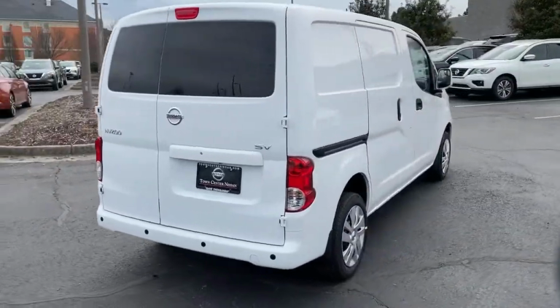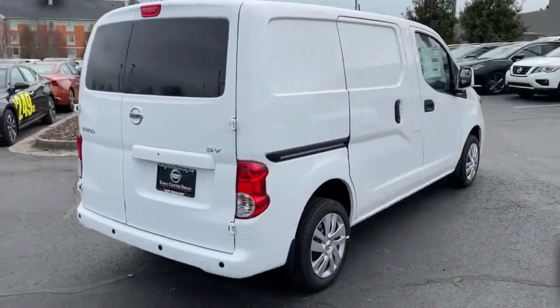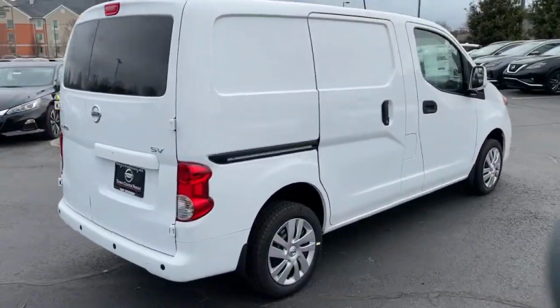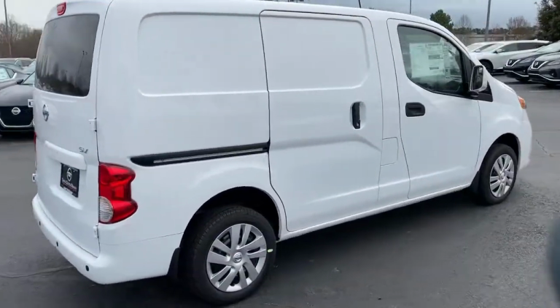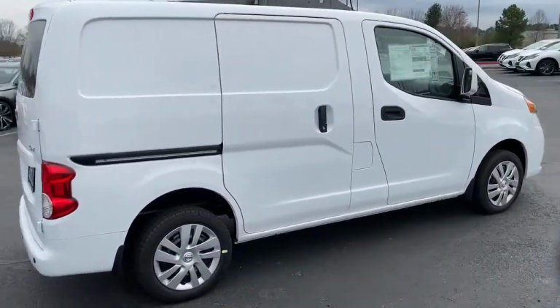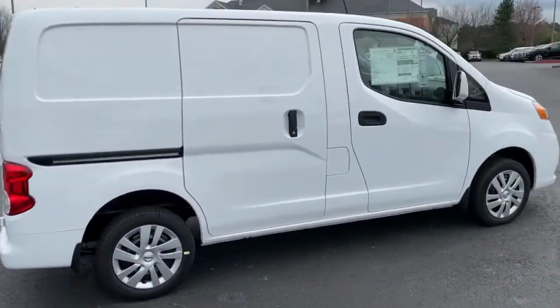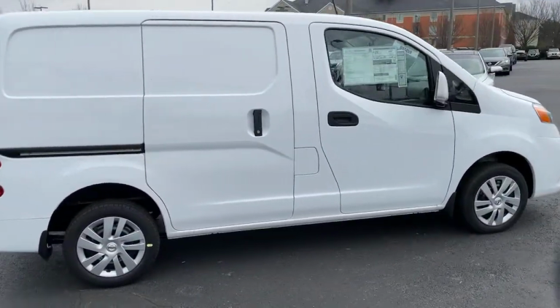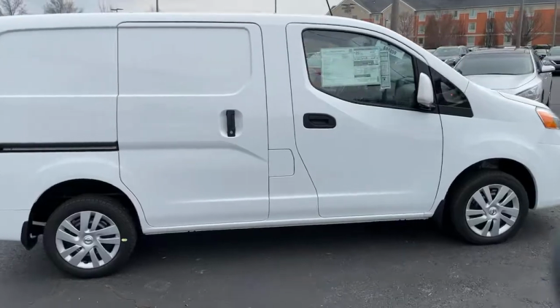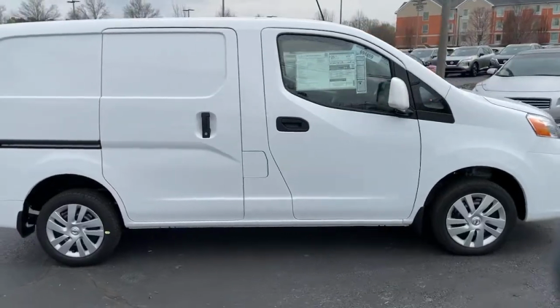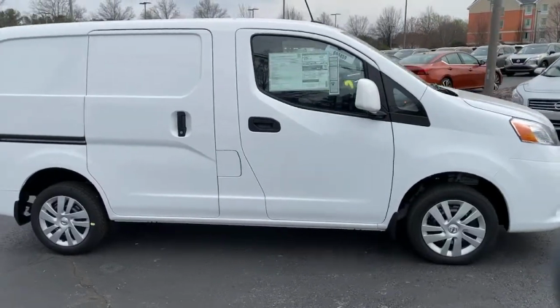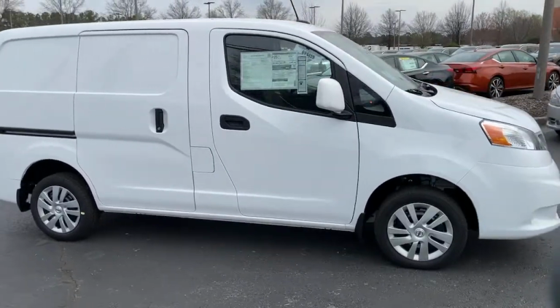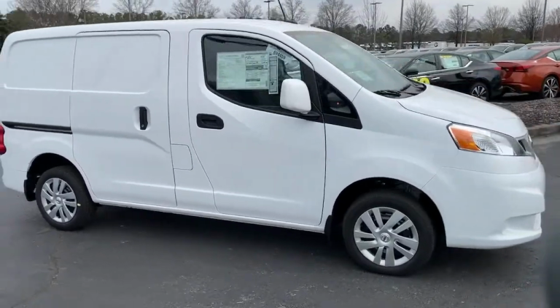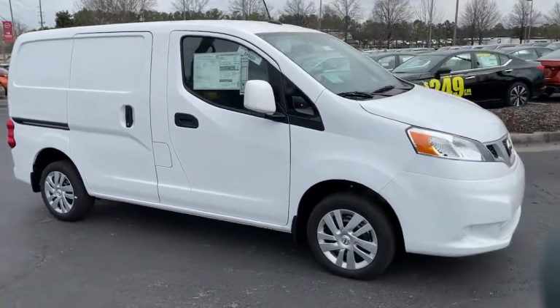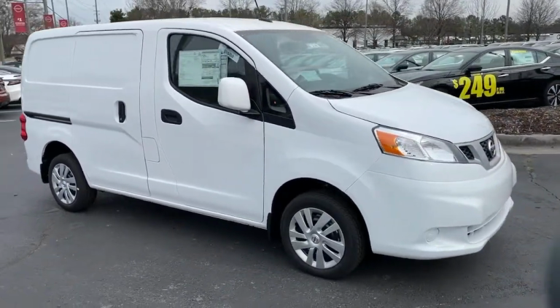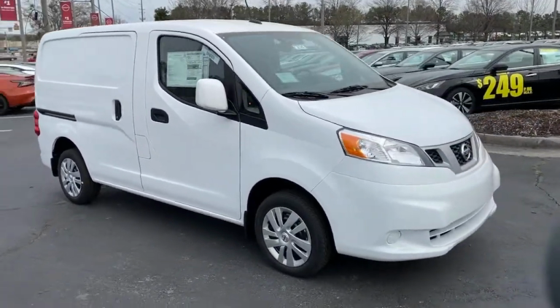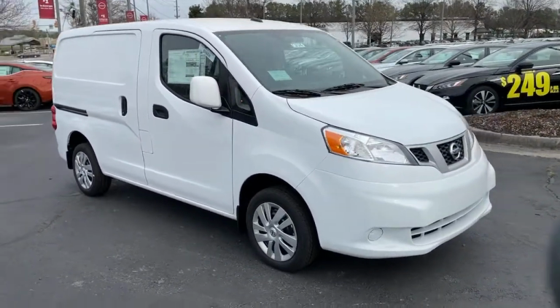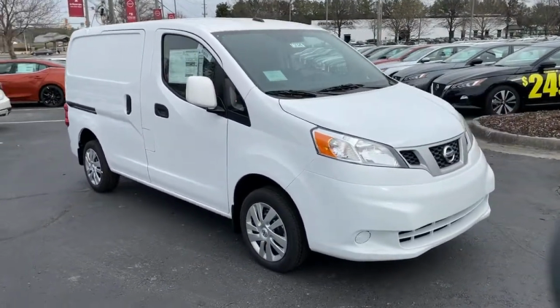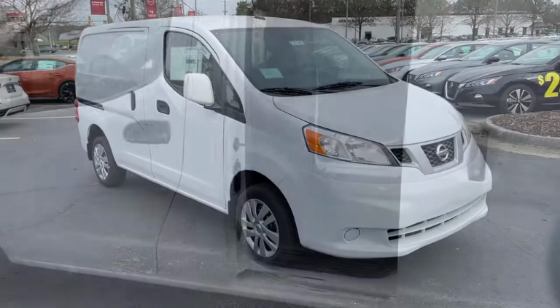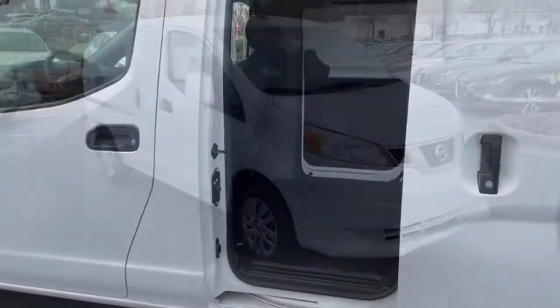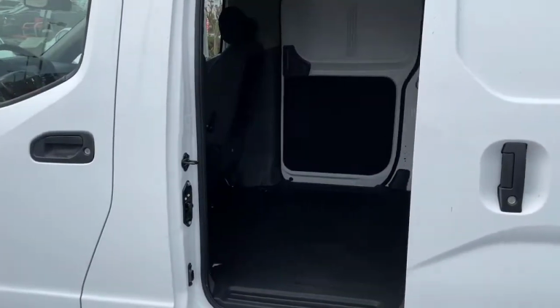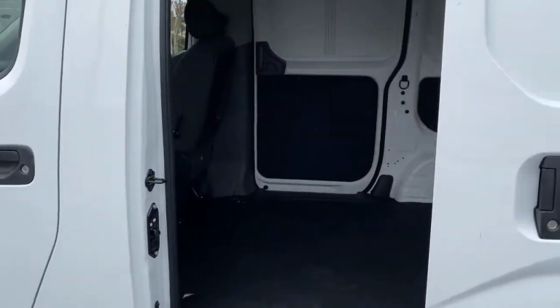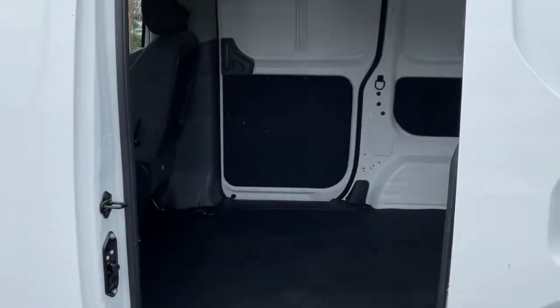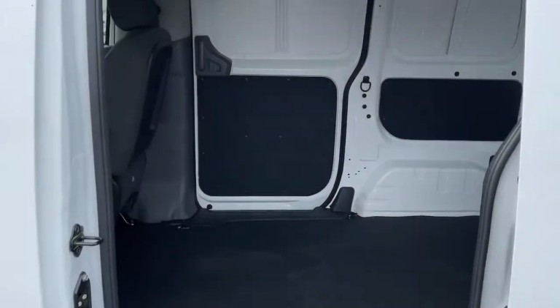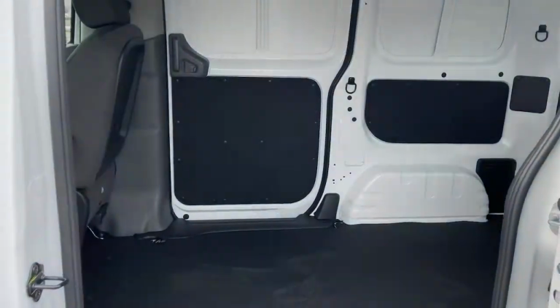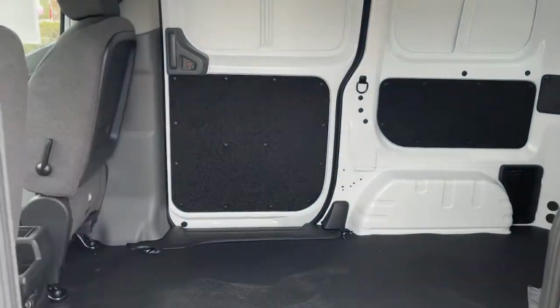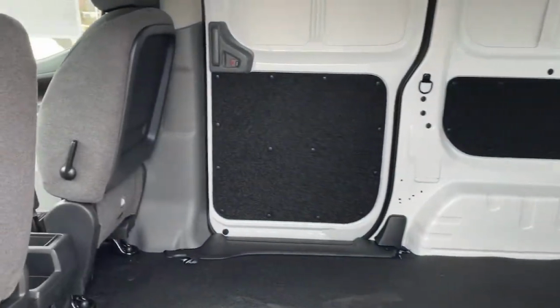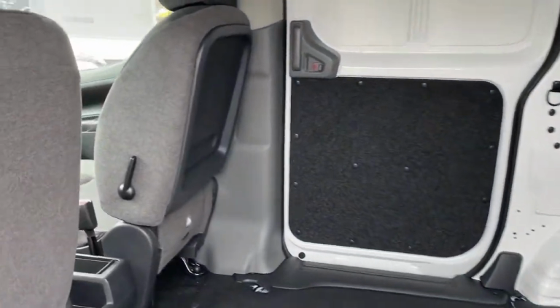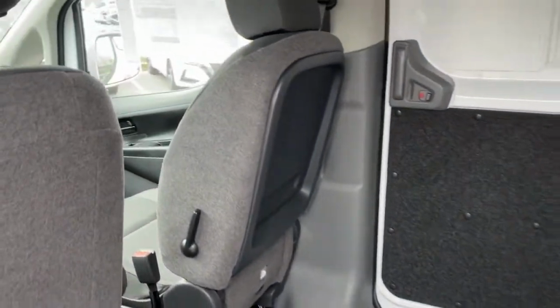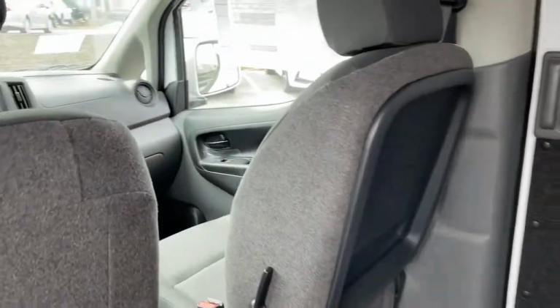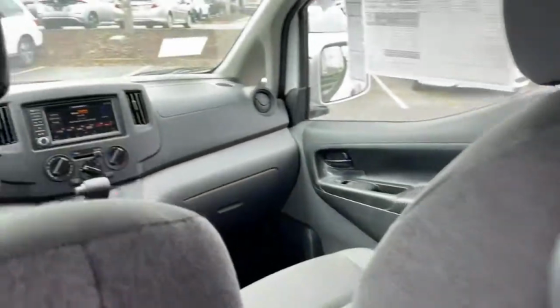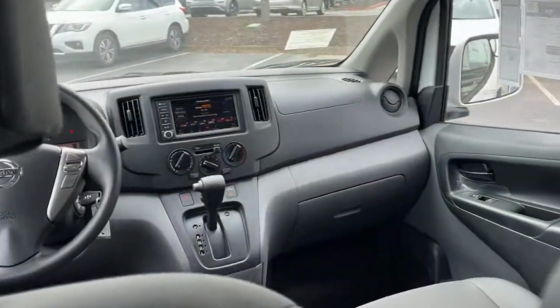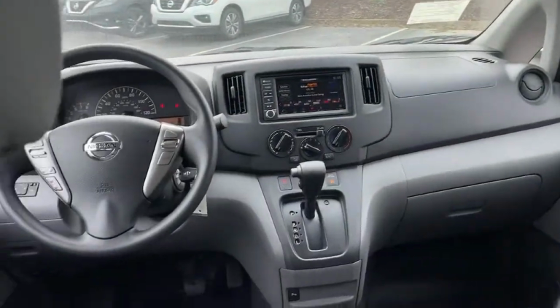These are just some of the great options this vehicle comes with: electronic stability control, trip computer, bucket seats, power windows, power steering. Don't let your business go without this efficient and affordable NV200 compact cargo.